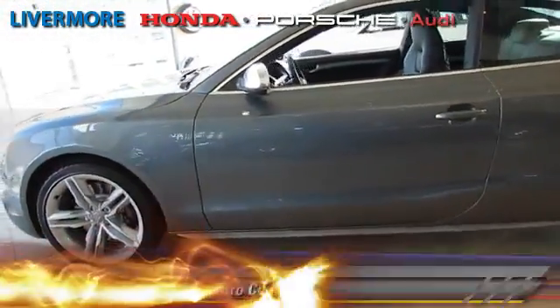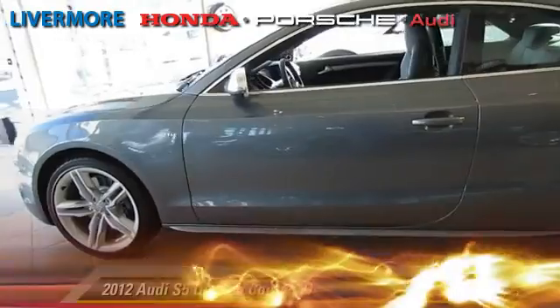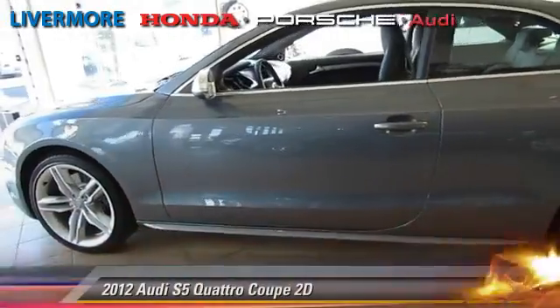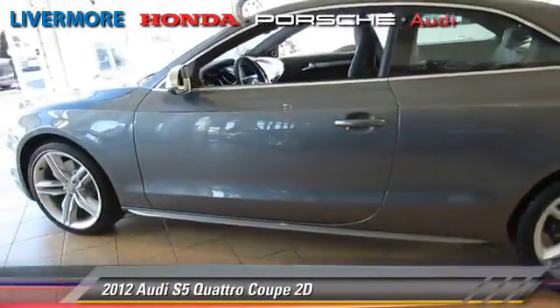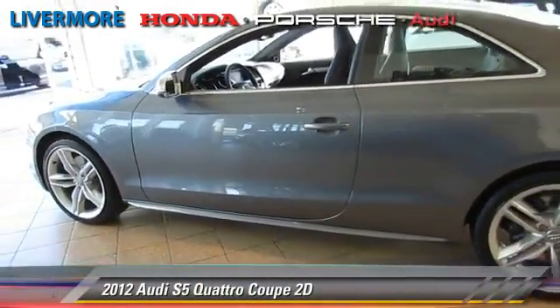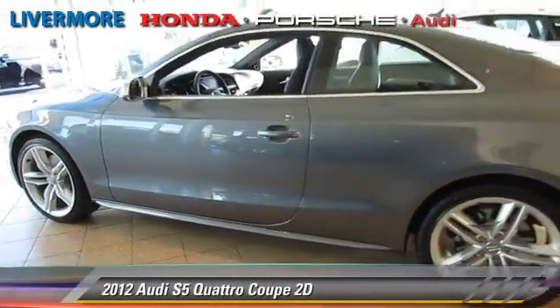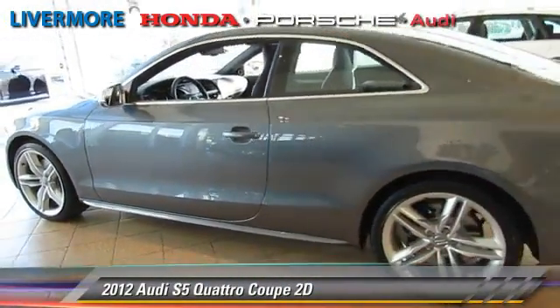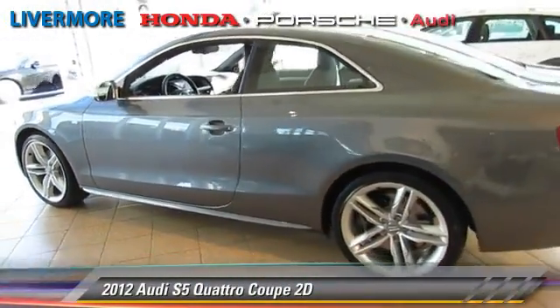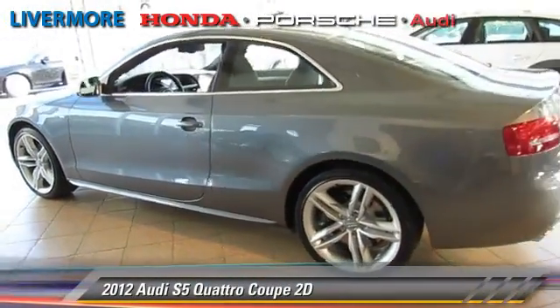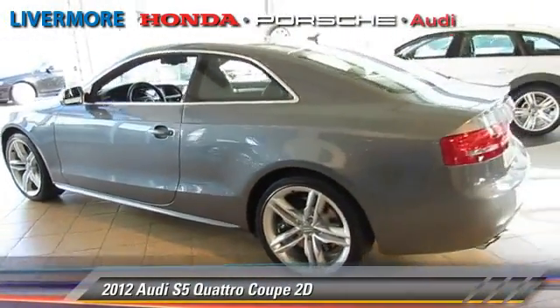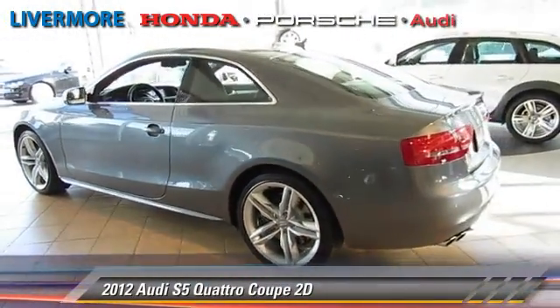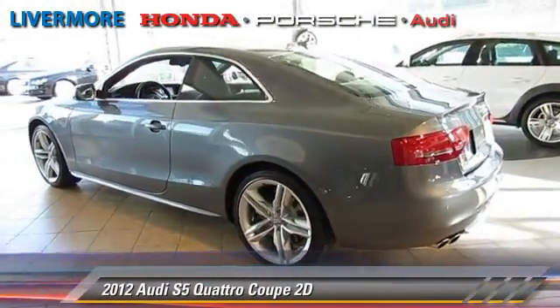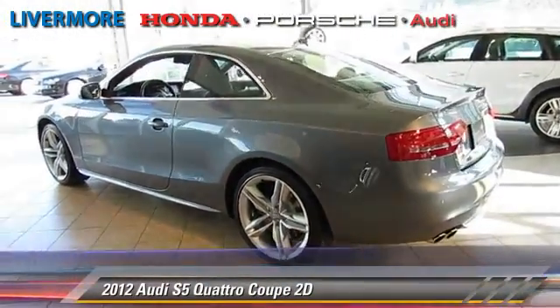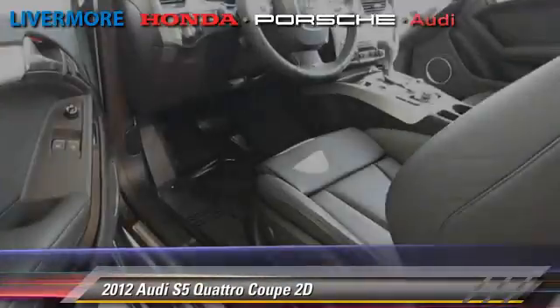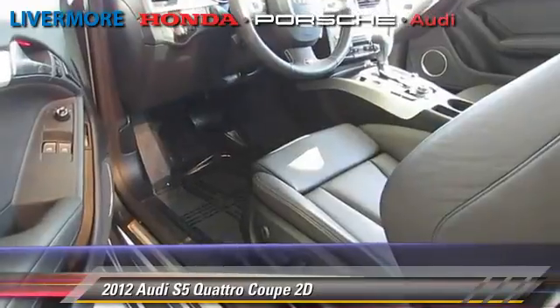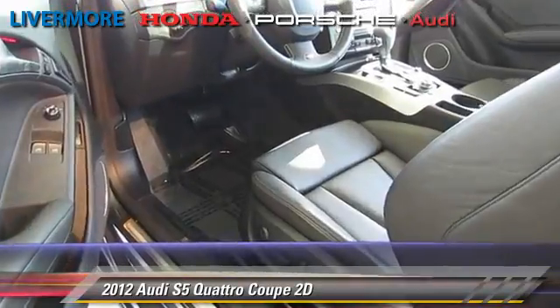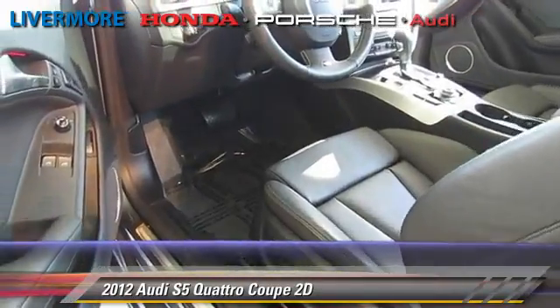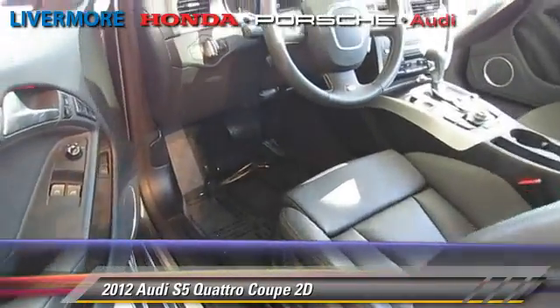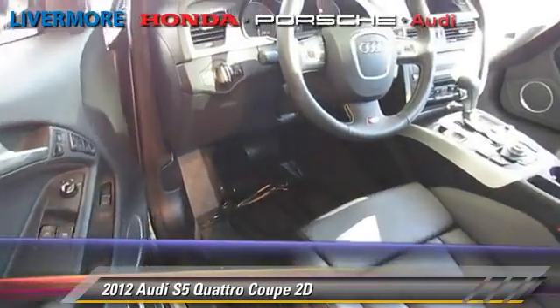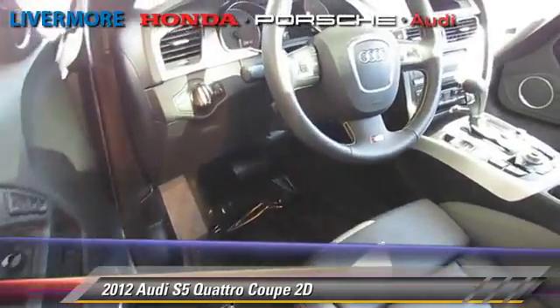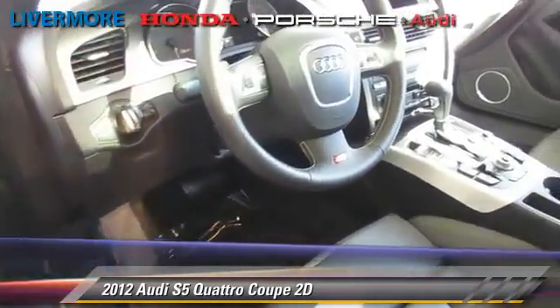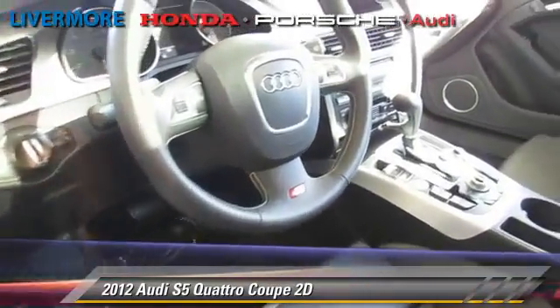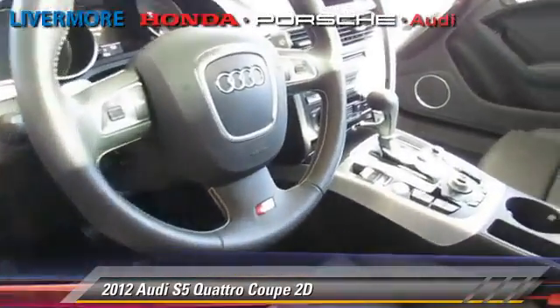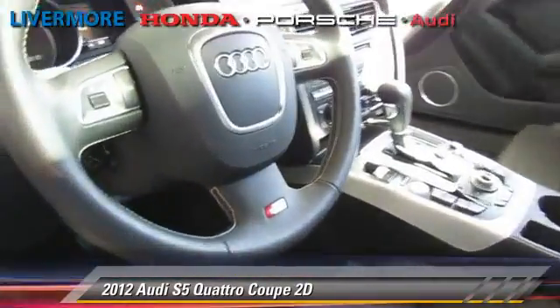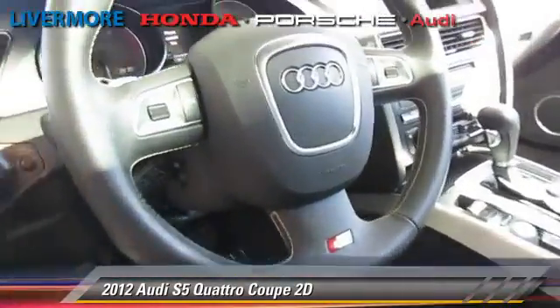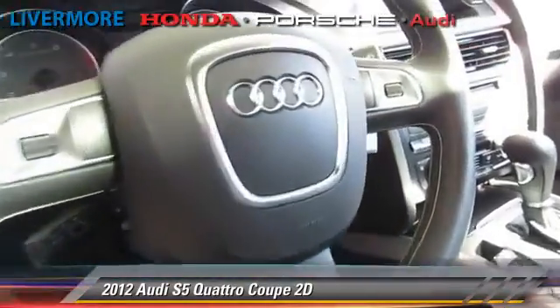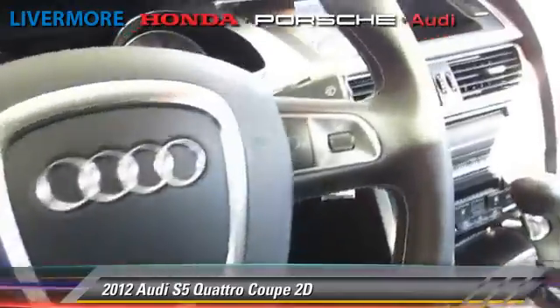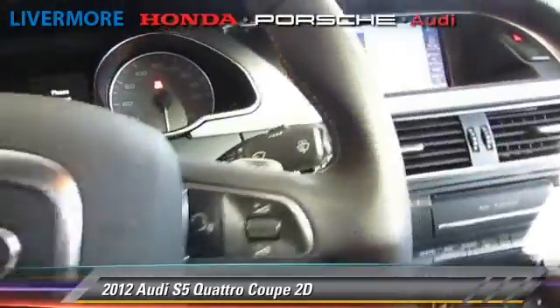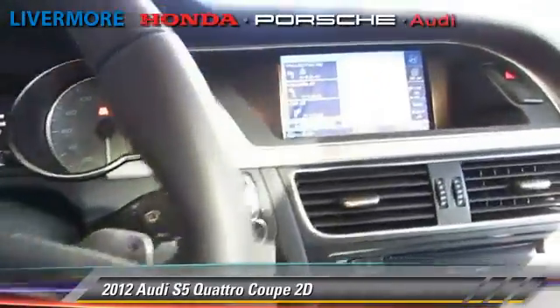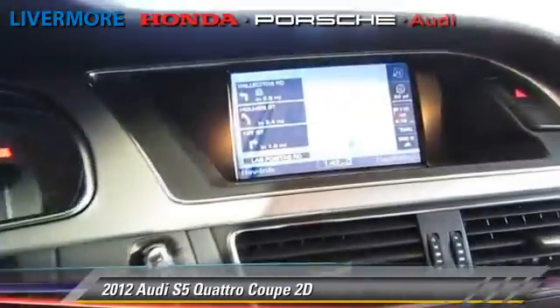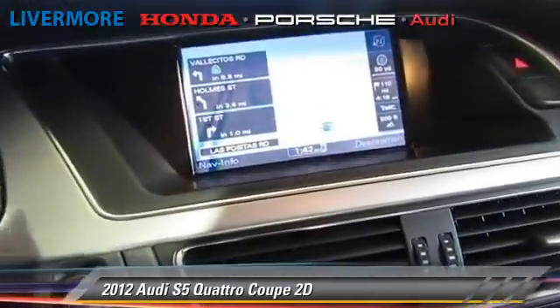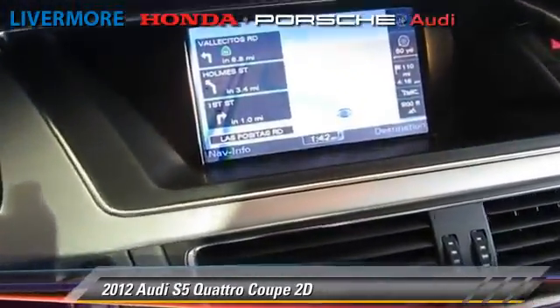Powered by a 4.2-liter V8 engine with a 6-speed Tiptronic transmission, this all-wheel-drive coupe, with fewer than 5,000 miles on the odometer, gets up to 24 miles per gallon.